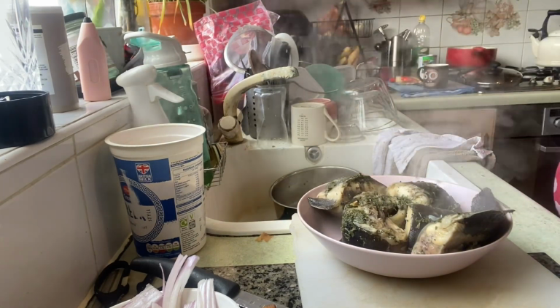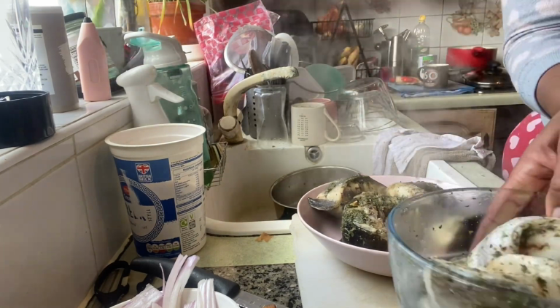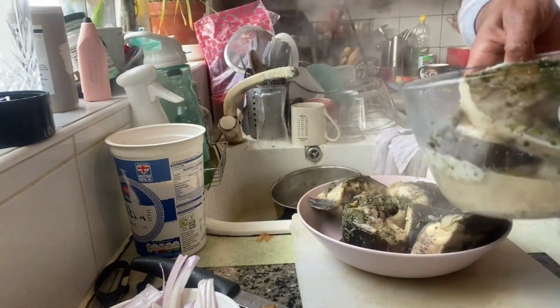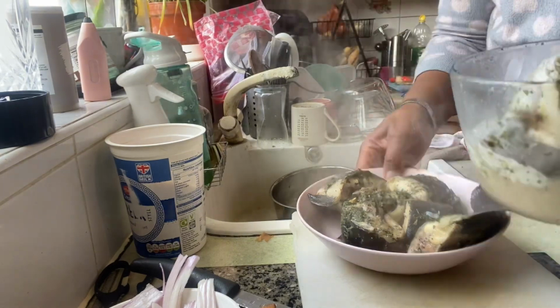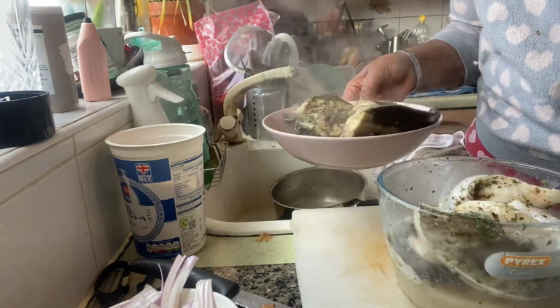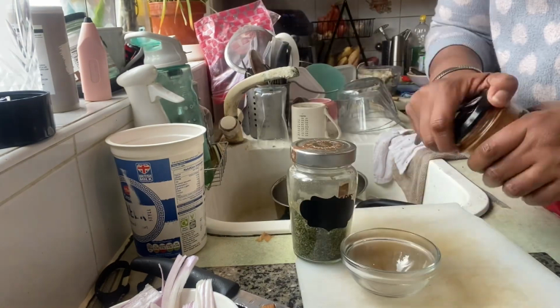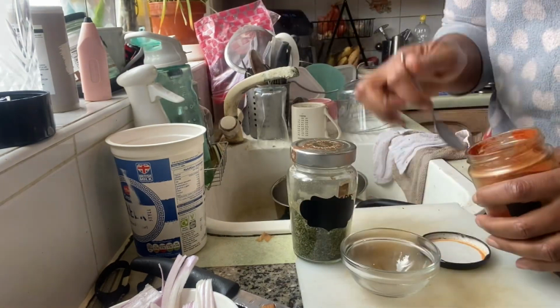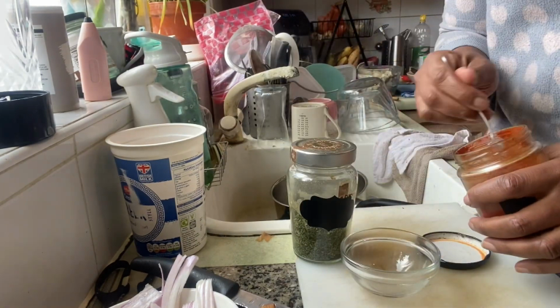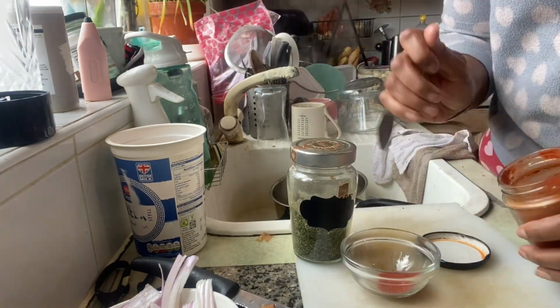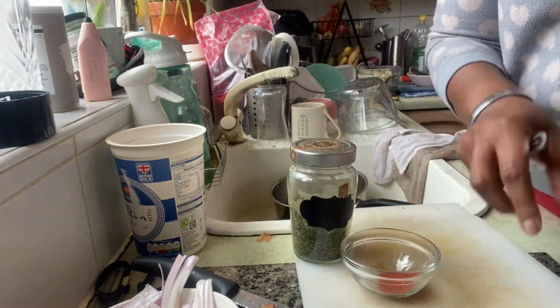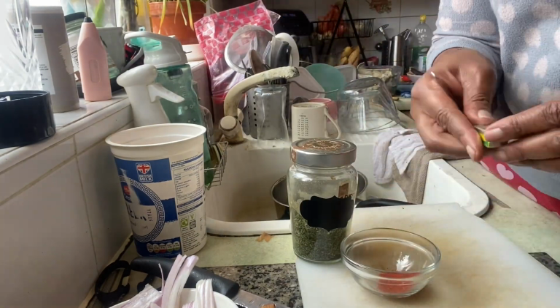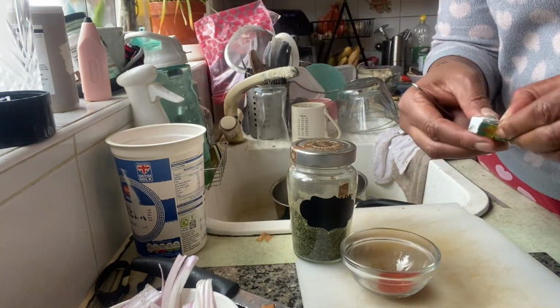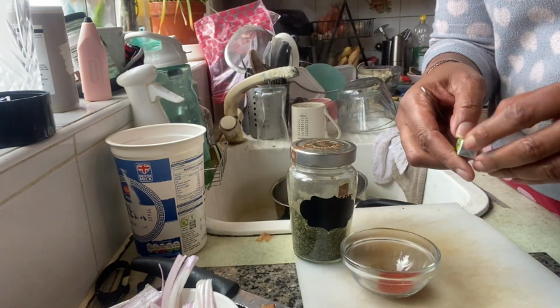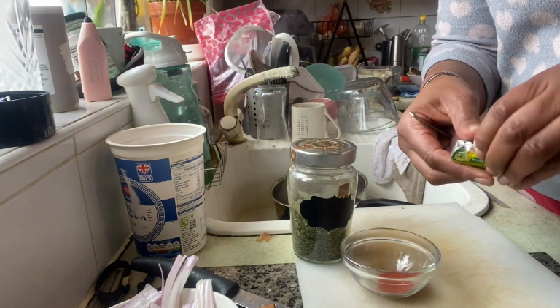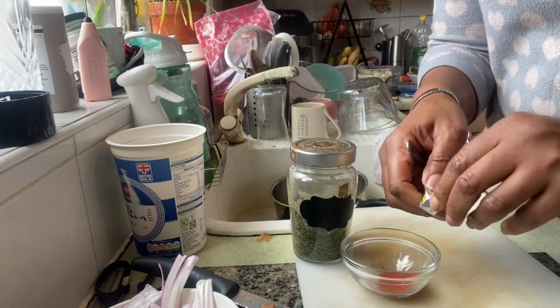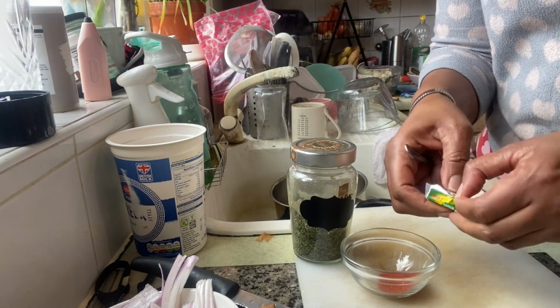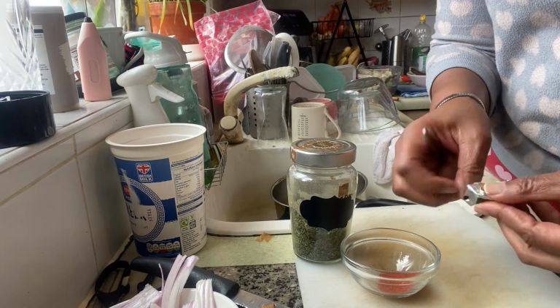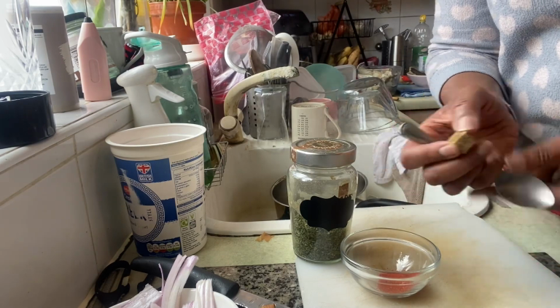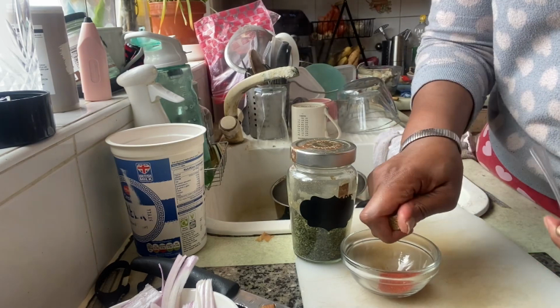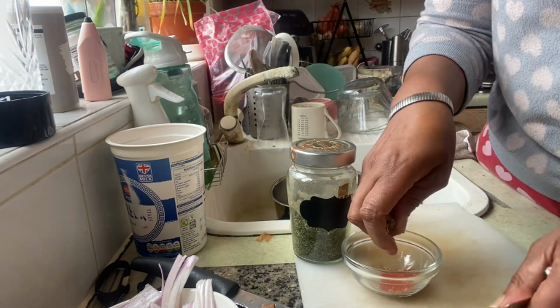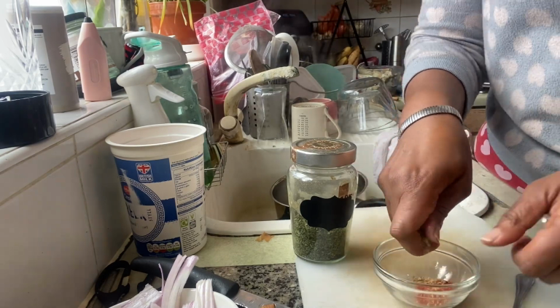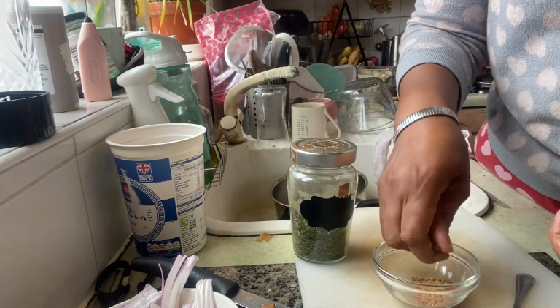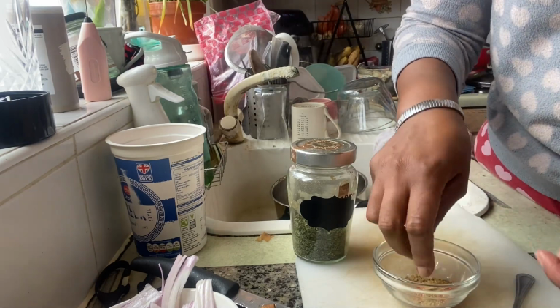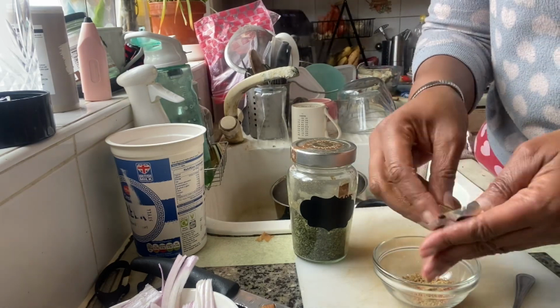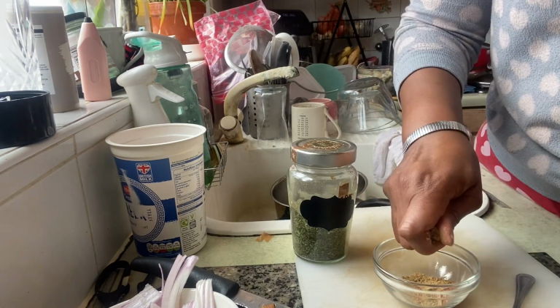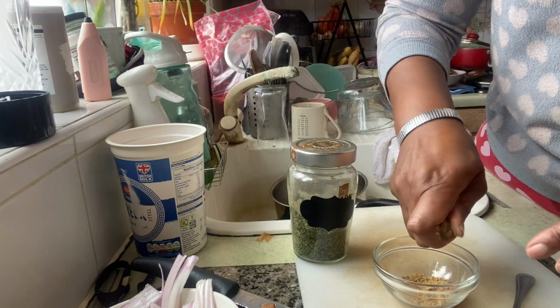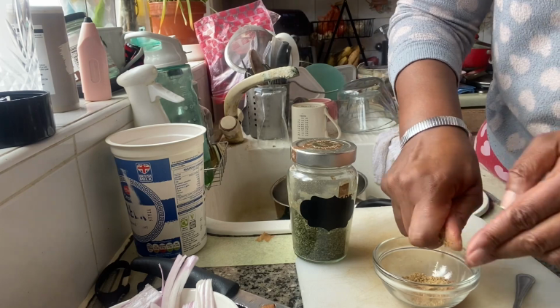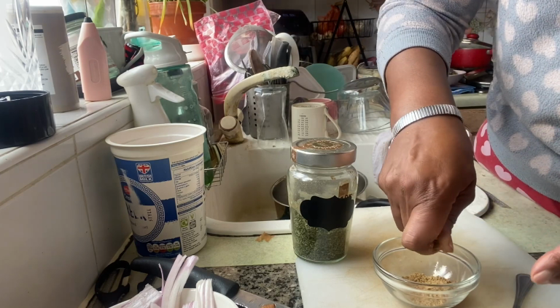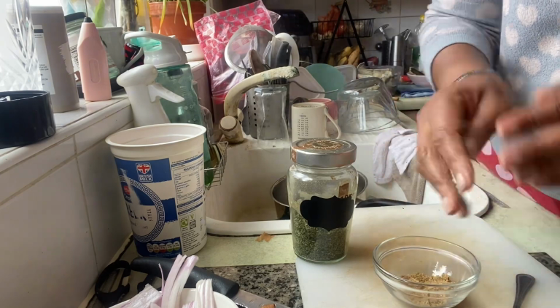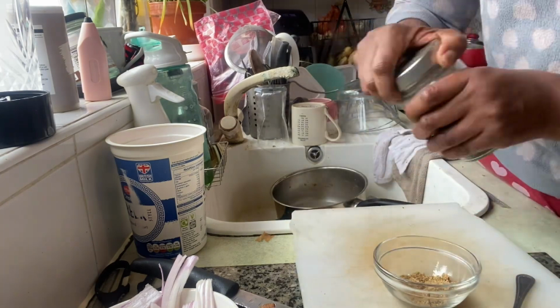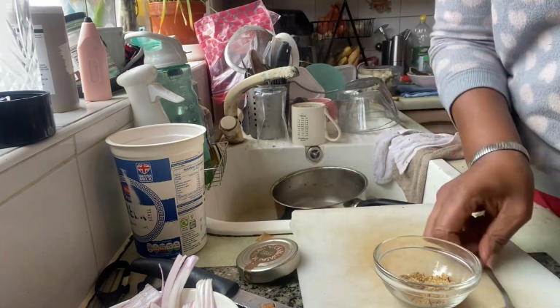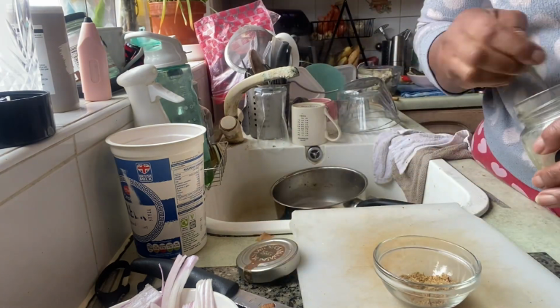I didn't keep the stock though because I only boiled it for a little bit. Then I made a seasoning mix, which was Maggi cubes, smoked paprika, dried parsley and some black pepper.